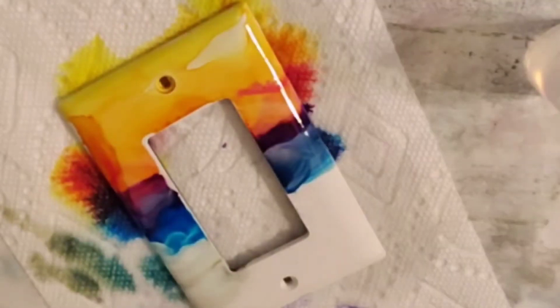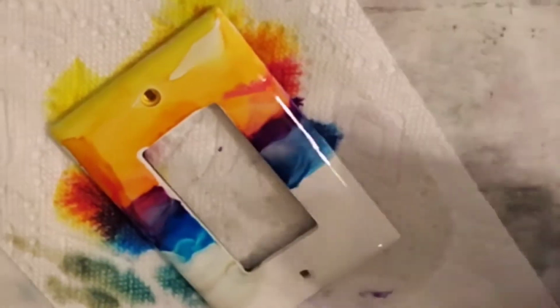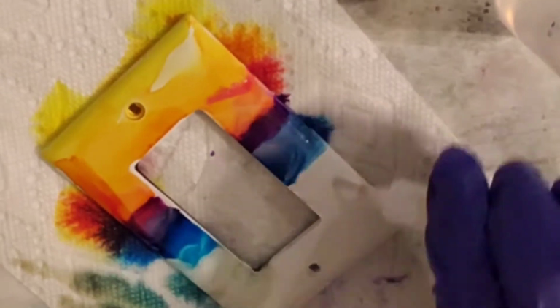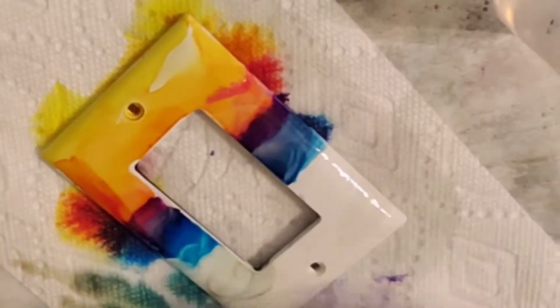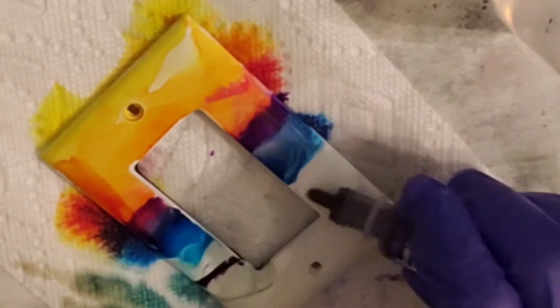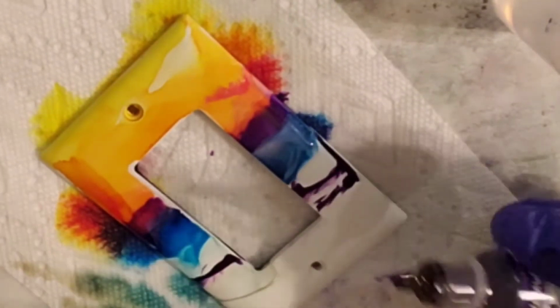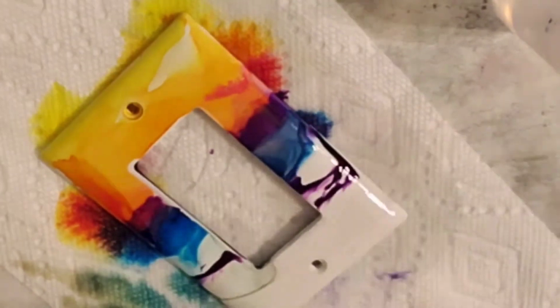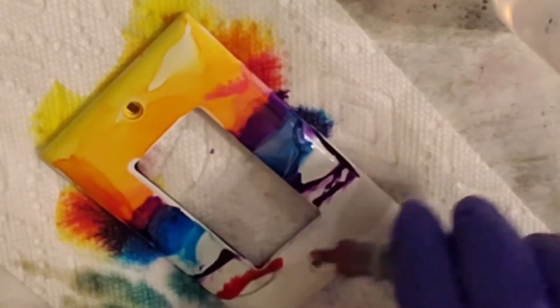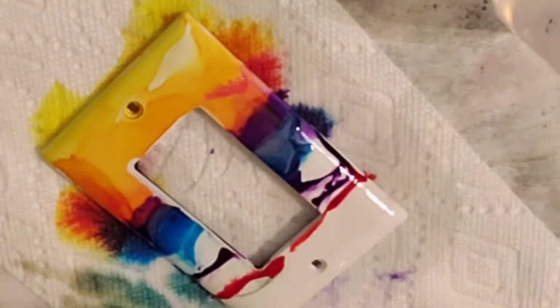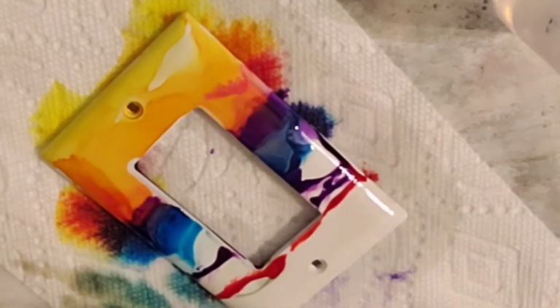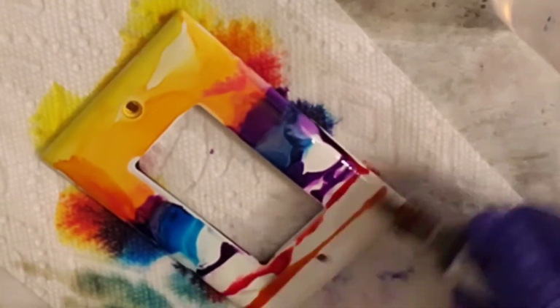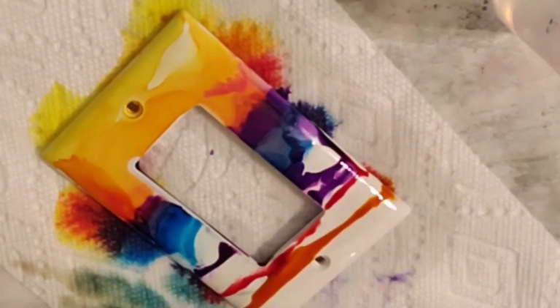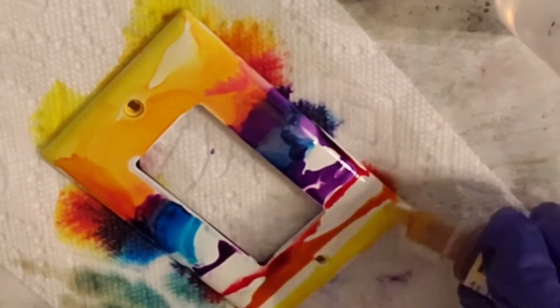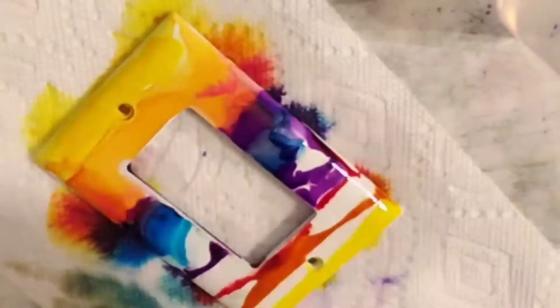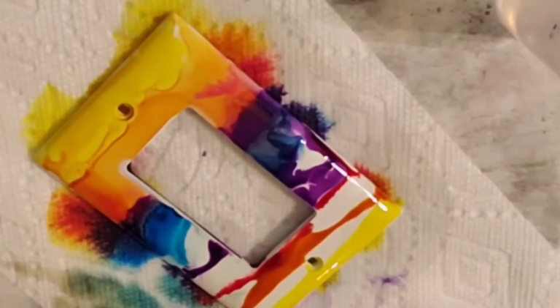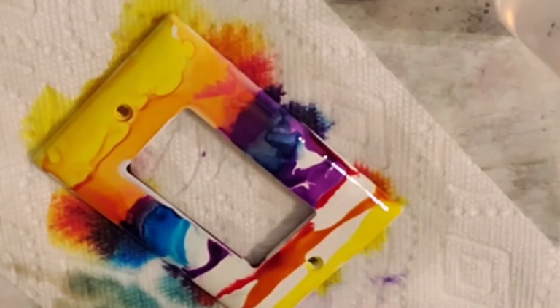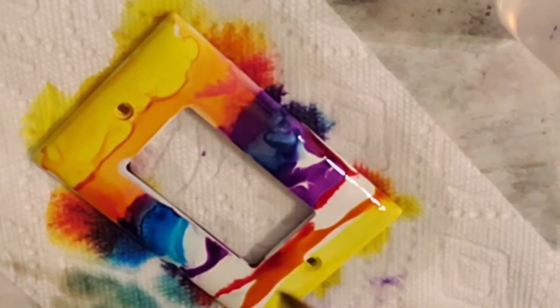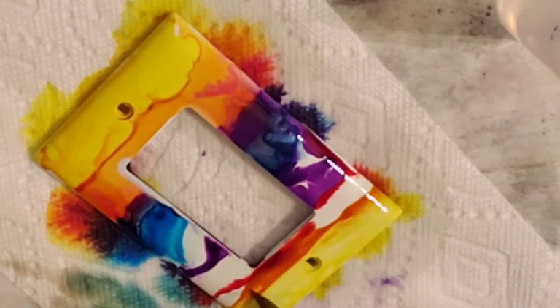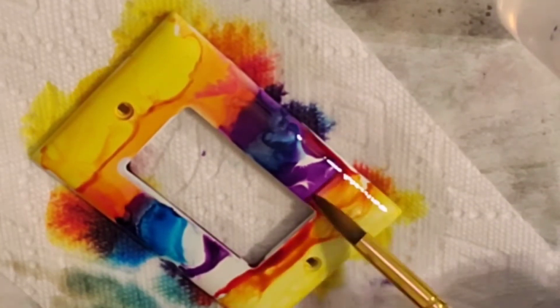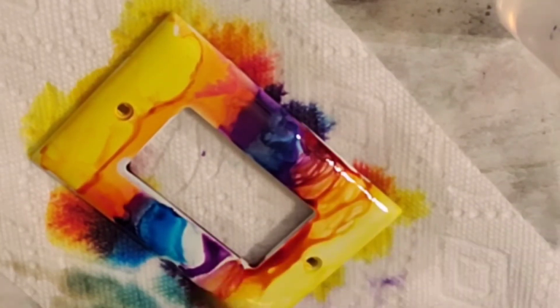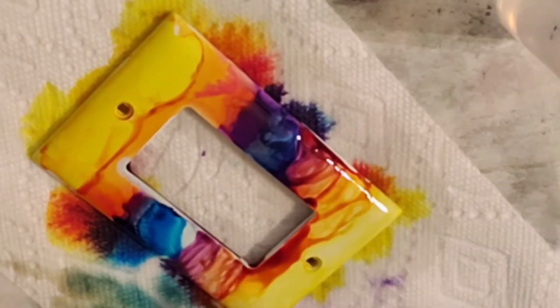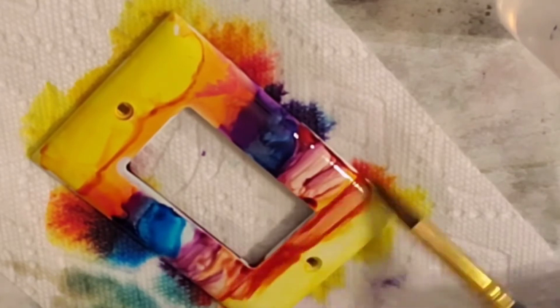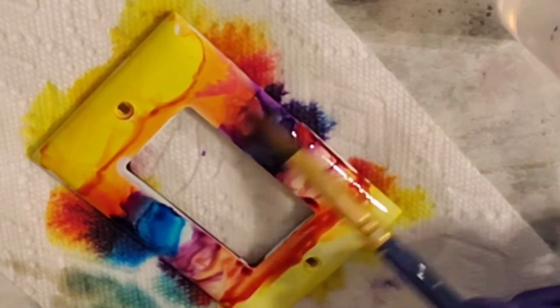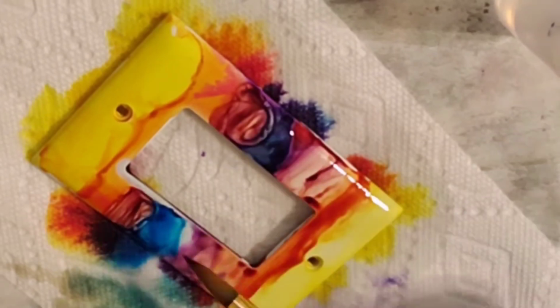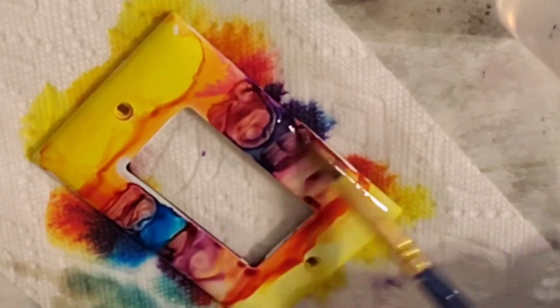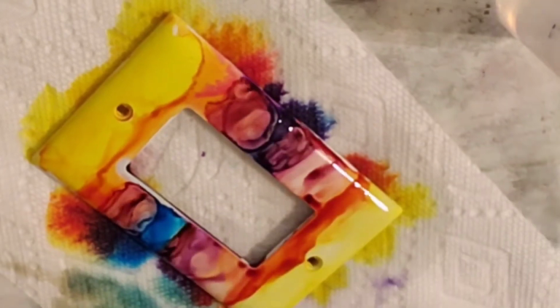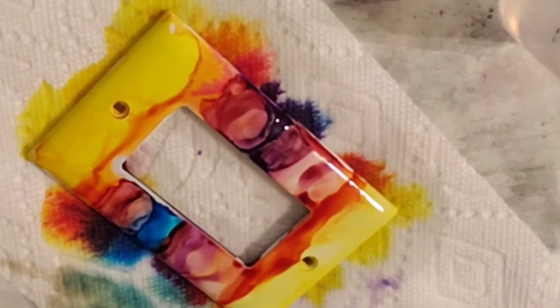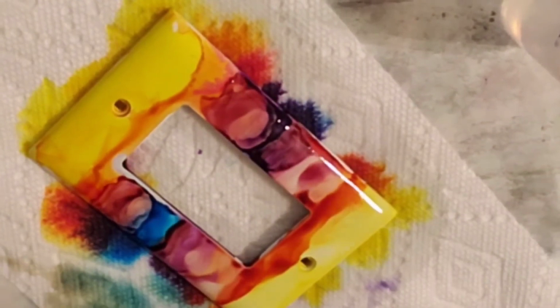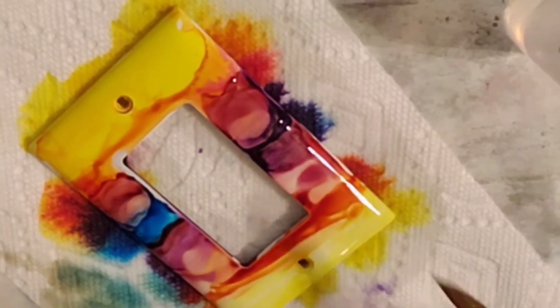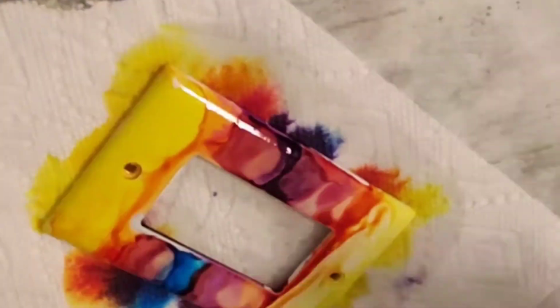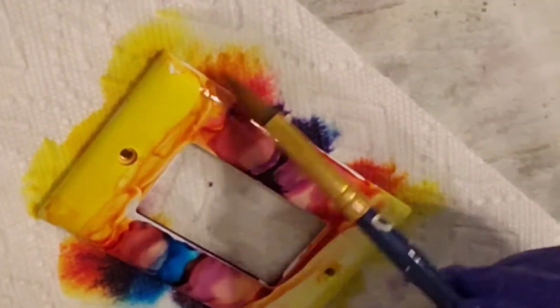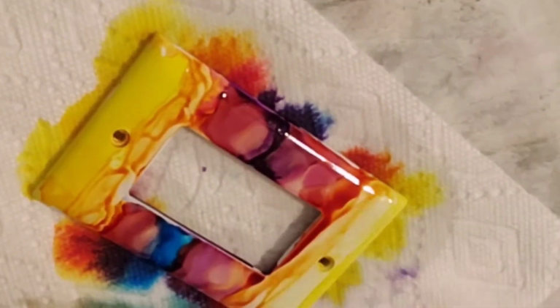I have sped this up eight times, but I didn't shorten it any. I didn't take any clips out so that you could see exactly what the whole process is, but you could see it much faster.